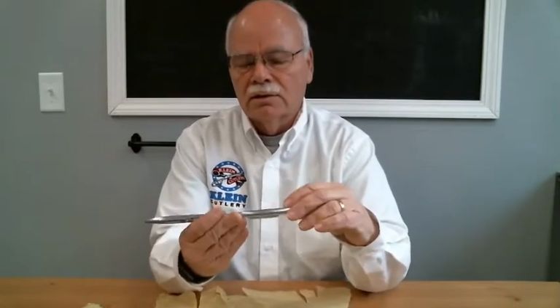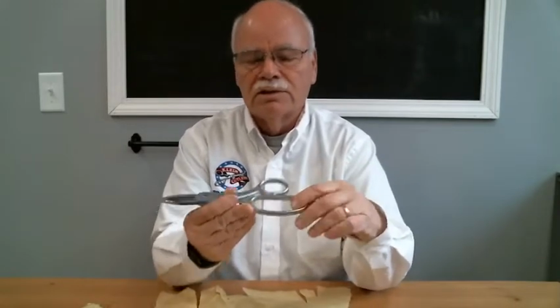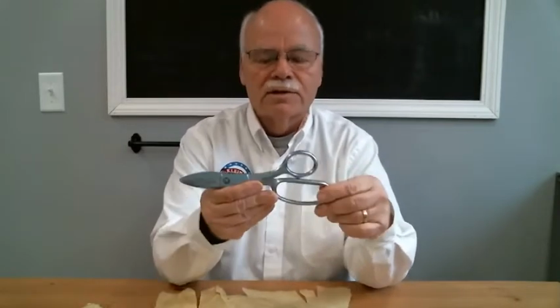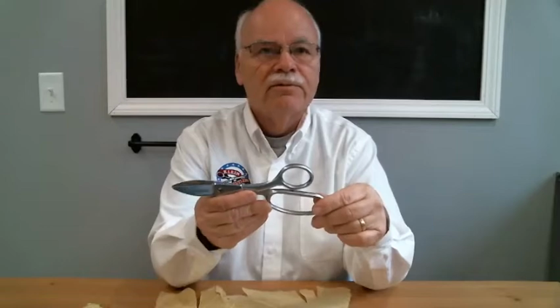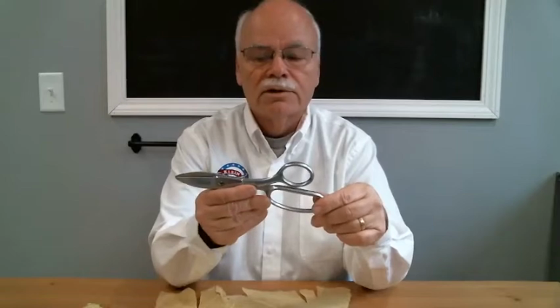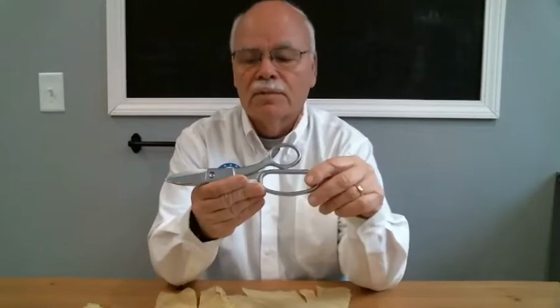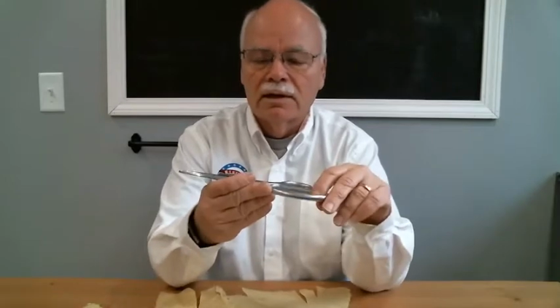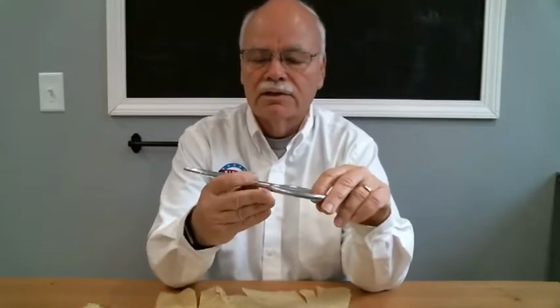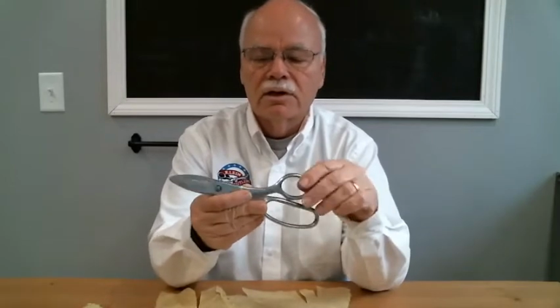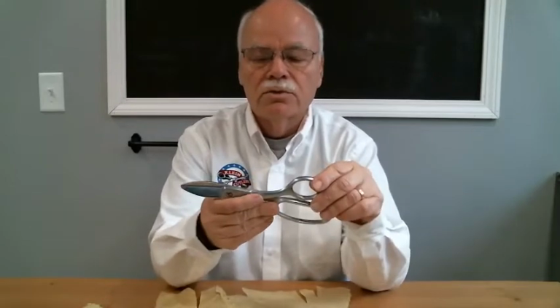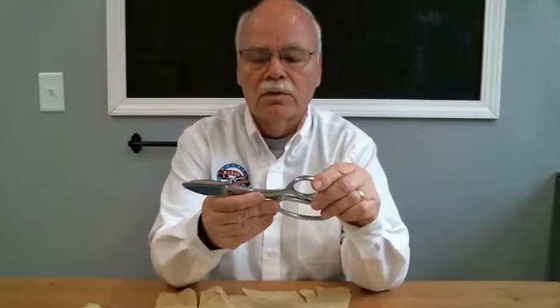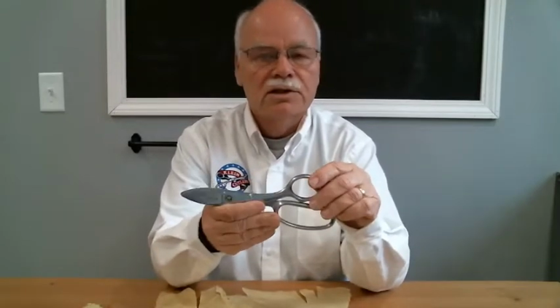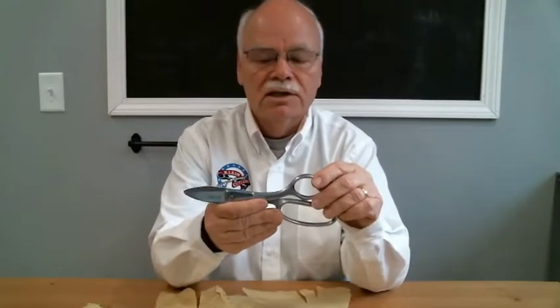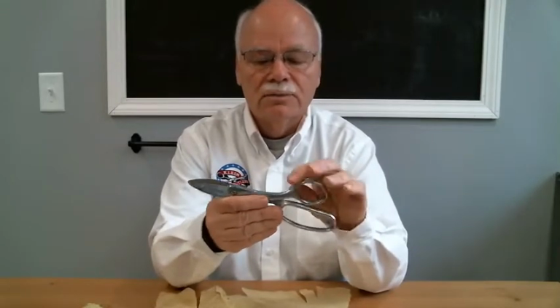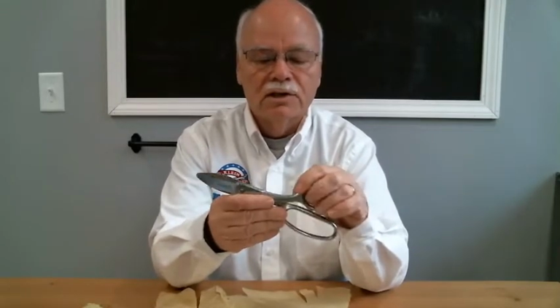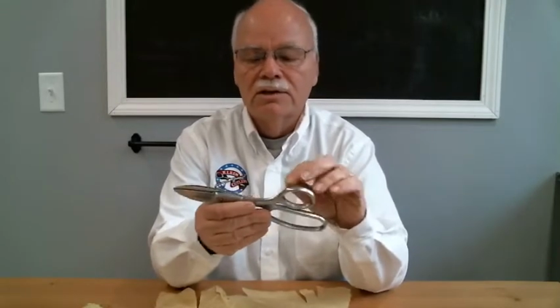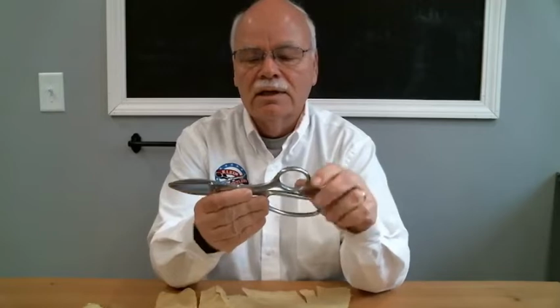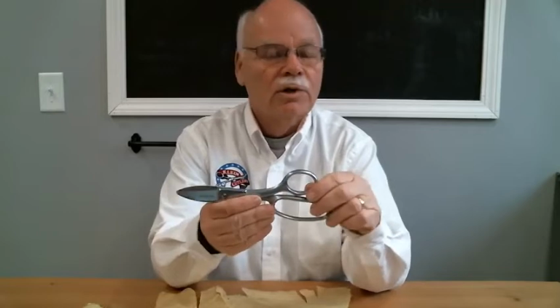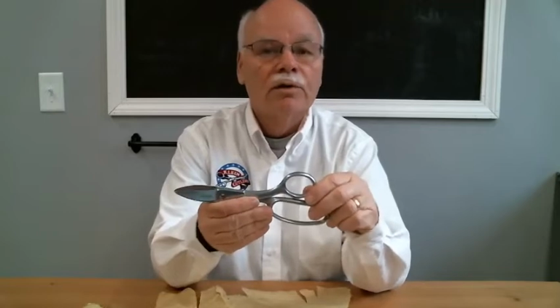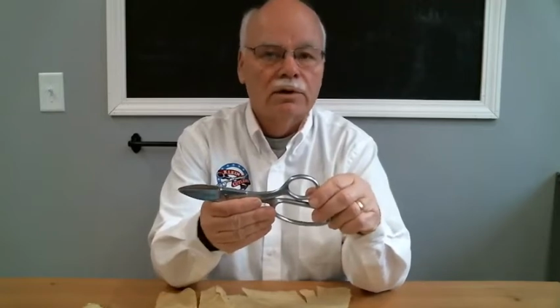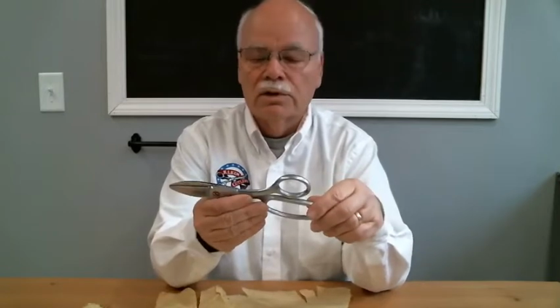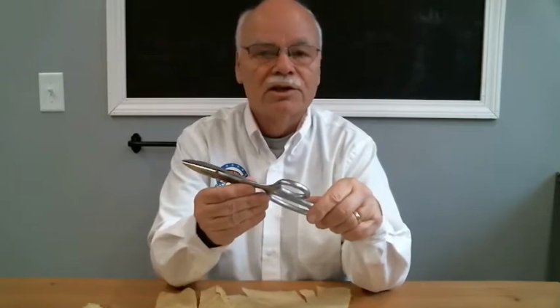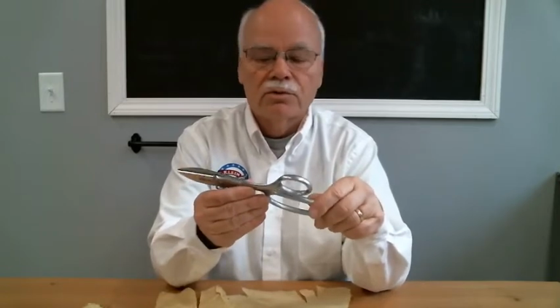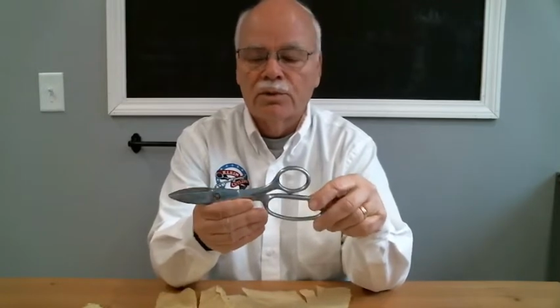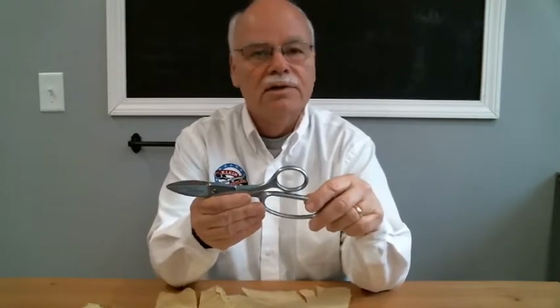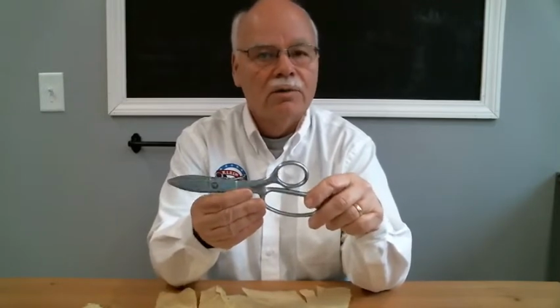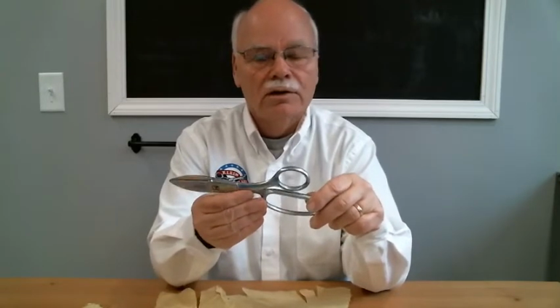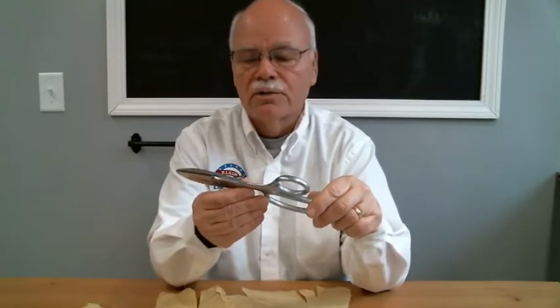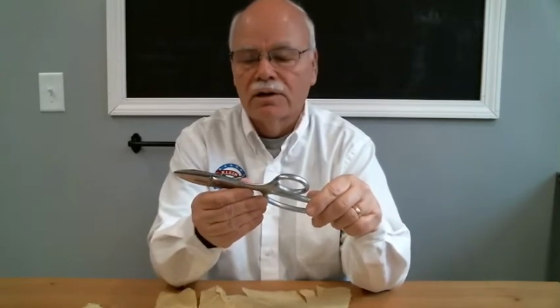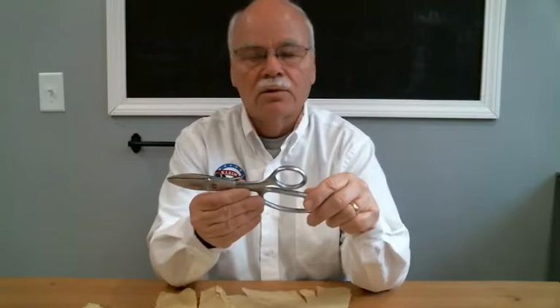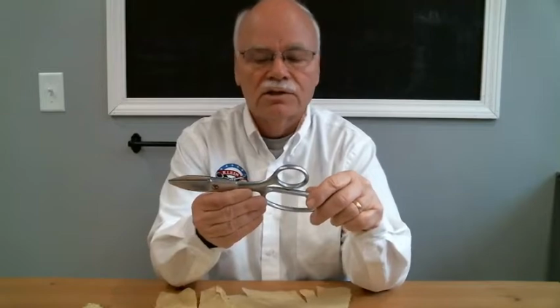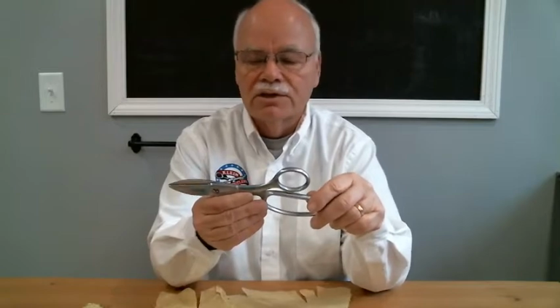The tool itself is hot forged, and it's hardened to Rockwell 60C base hardness. Then we overcoat it with an industrial chrome and raise the Rockwell hardness up to Rockwell 70C.